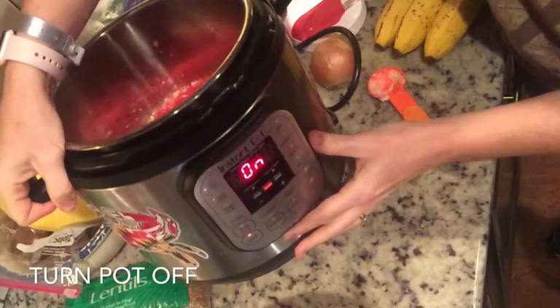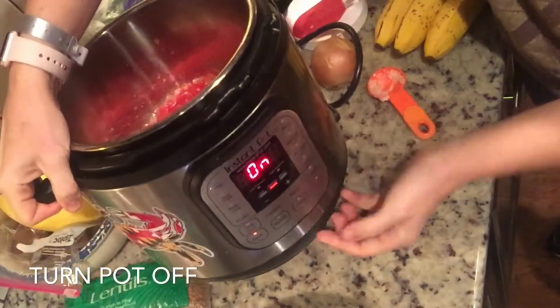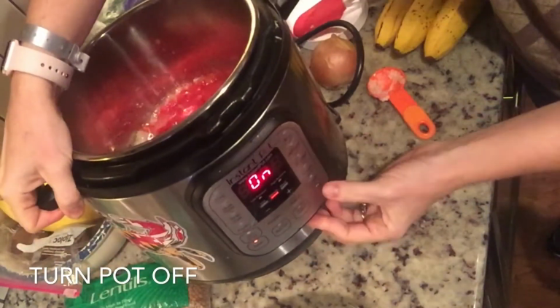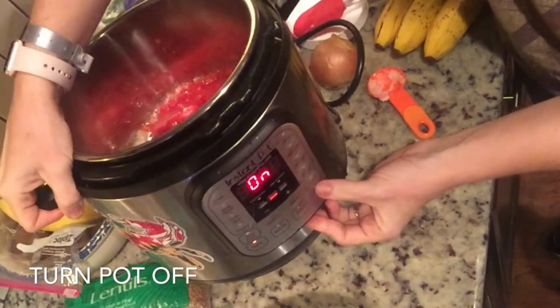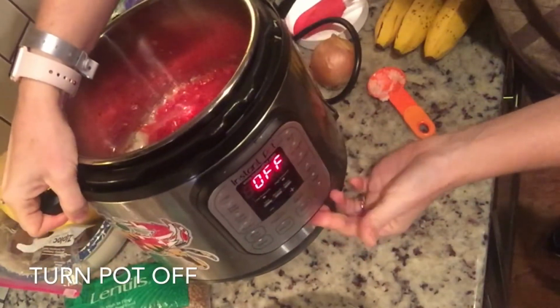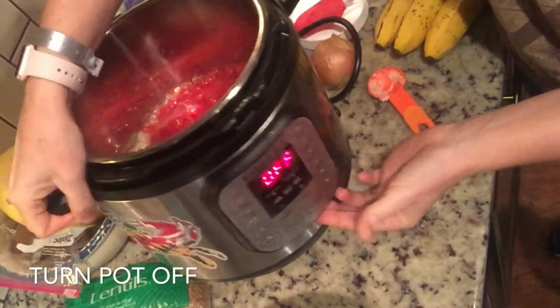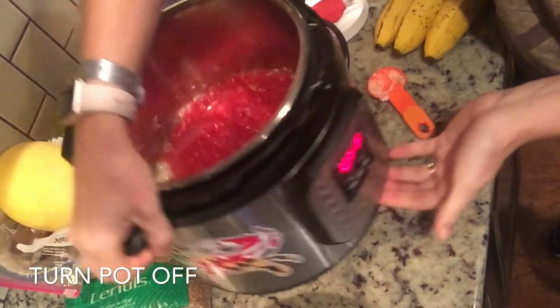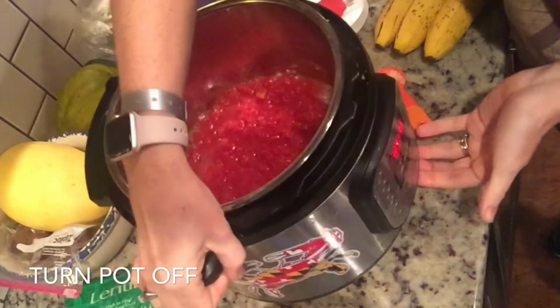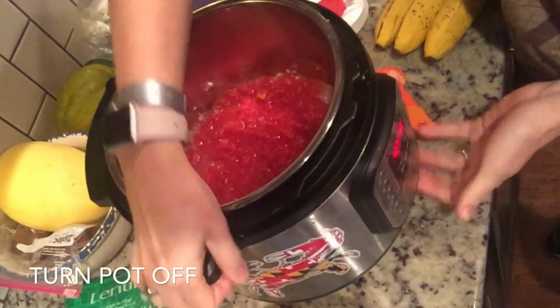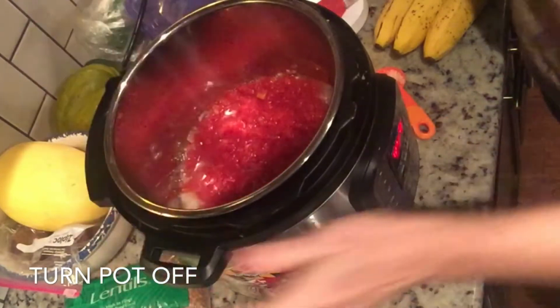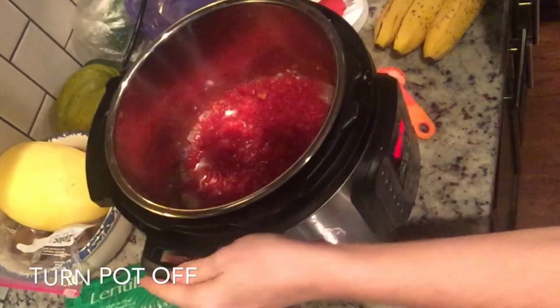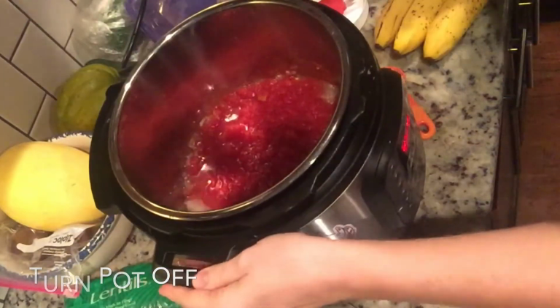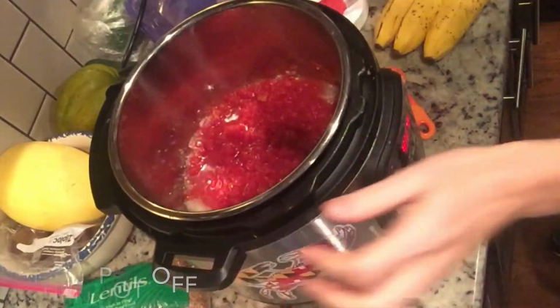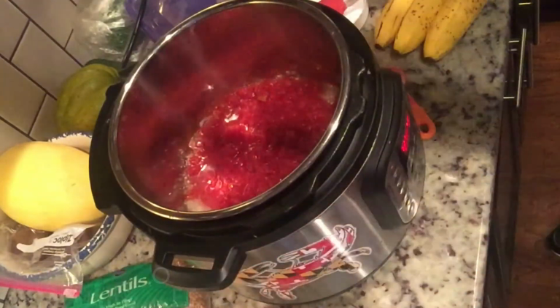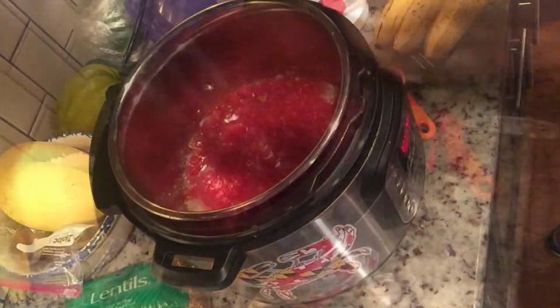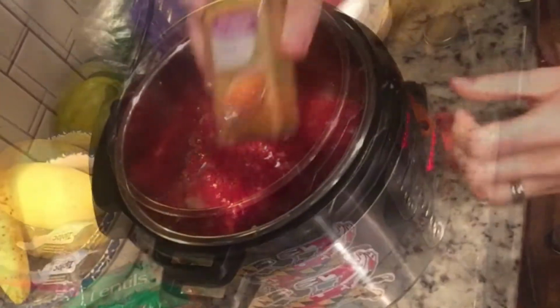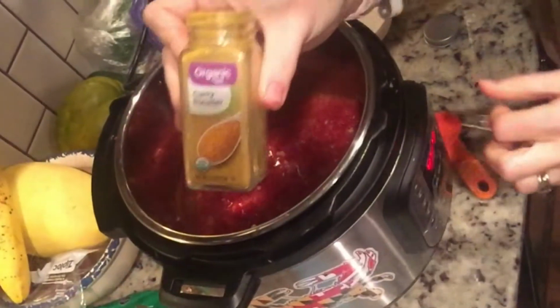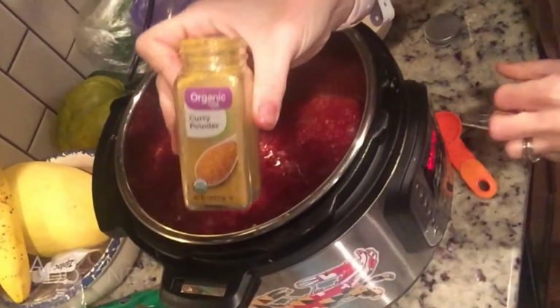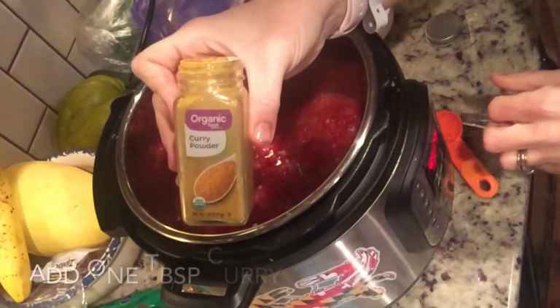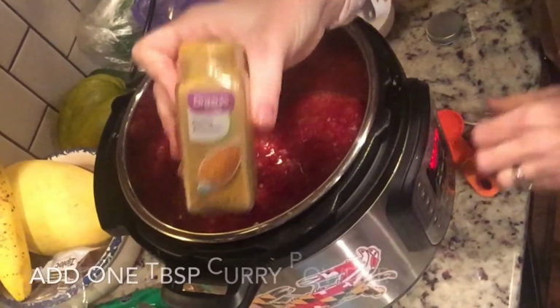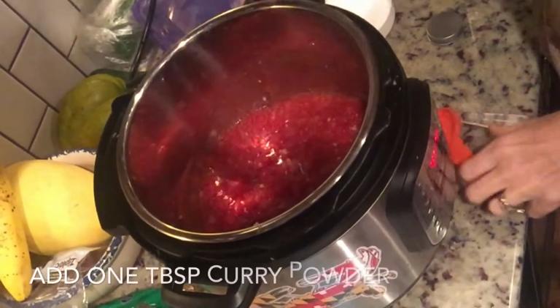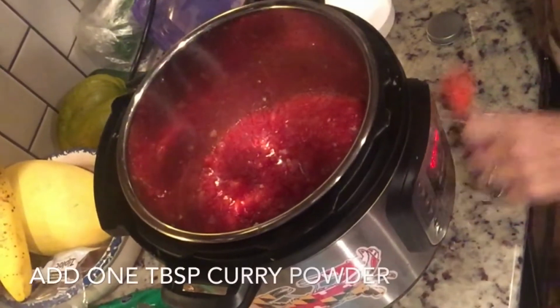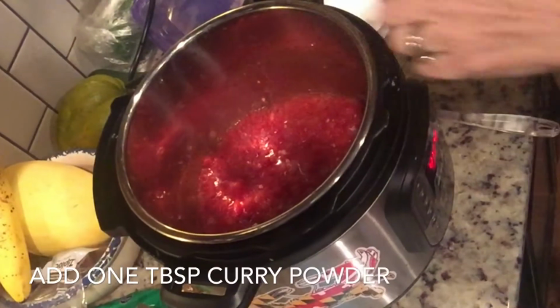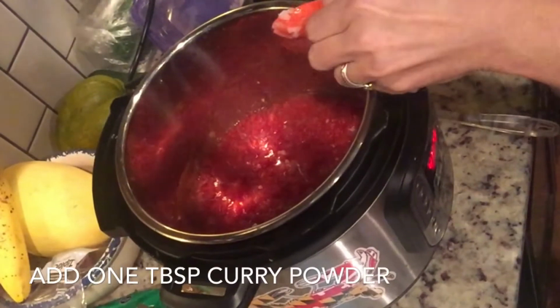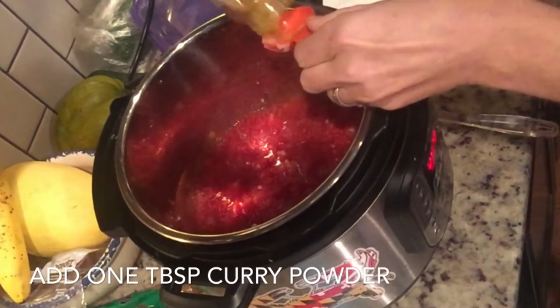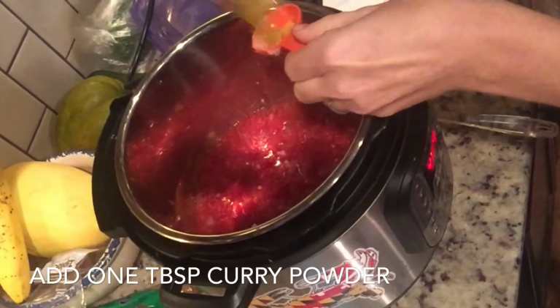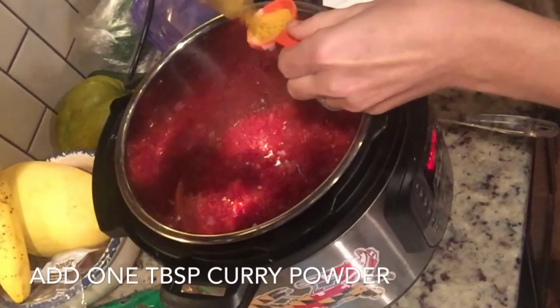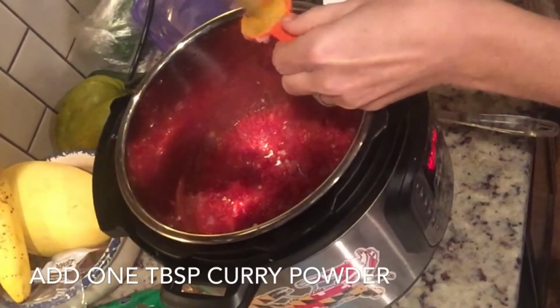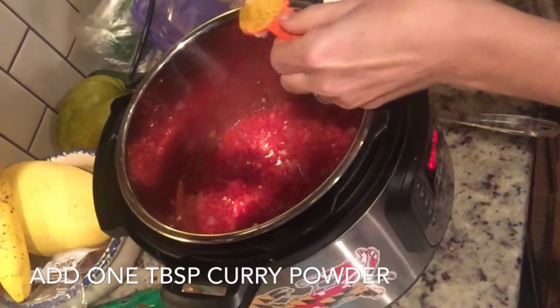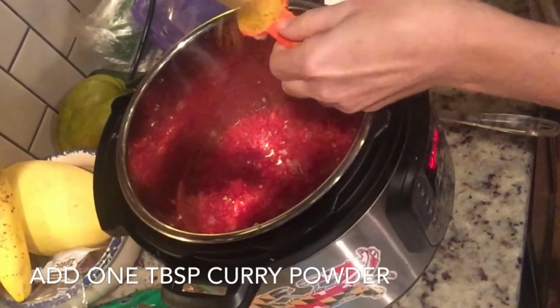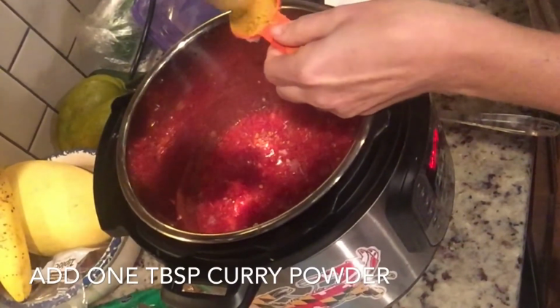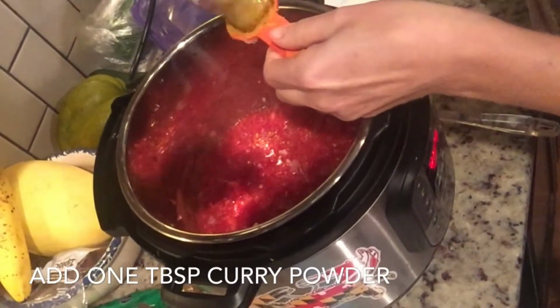Next, you're going to turn your pot off and we'll add seasonings, starting with curry powder. We're going to do one tablespoon of curry powder.